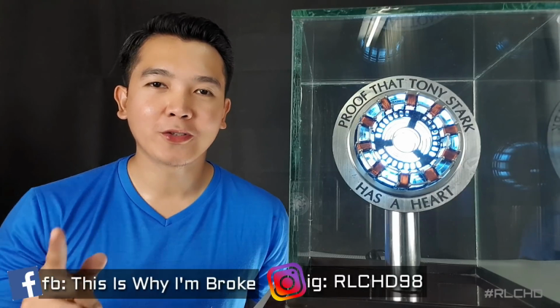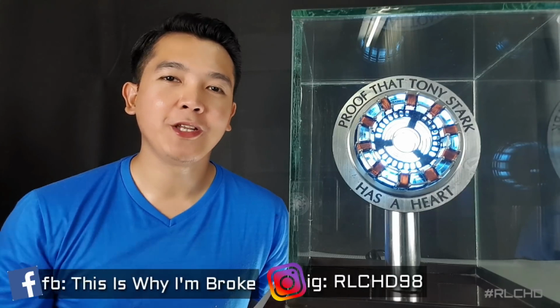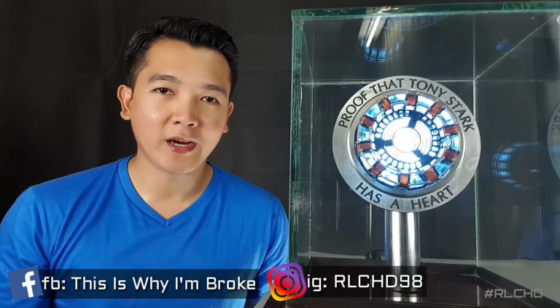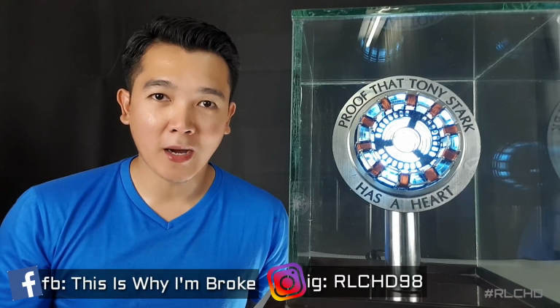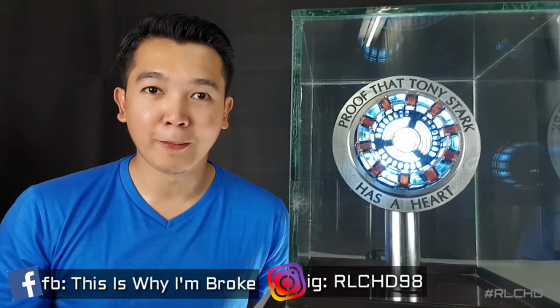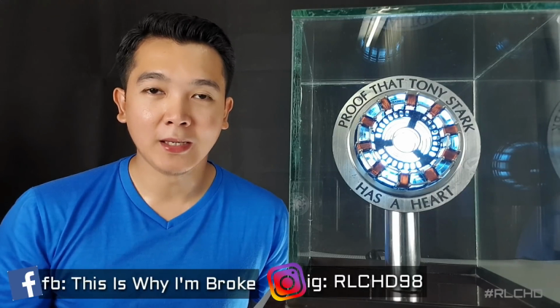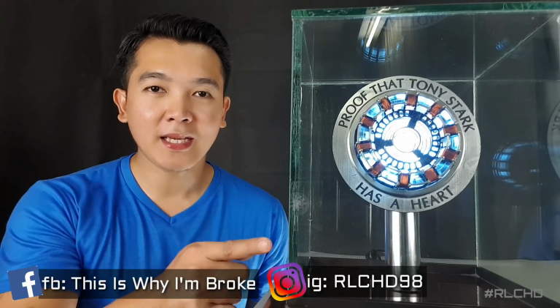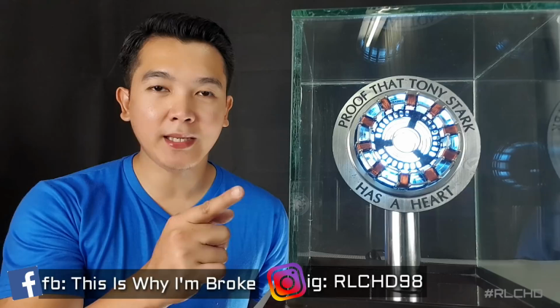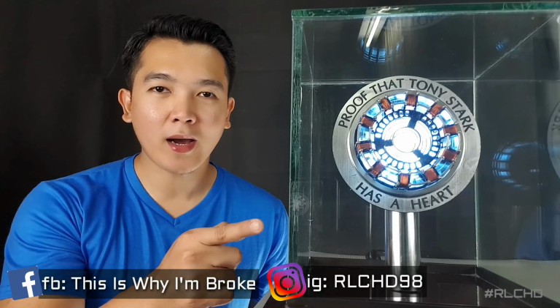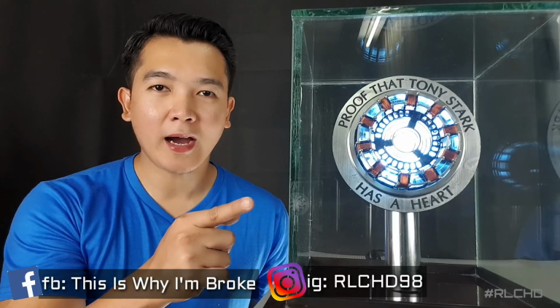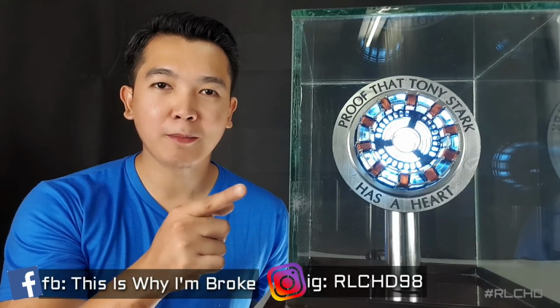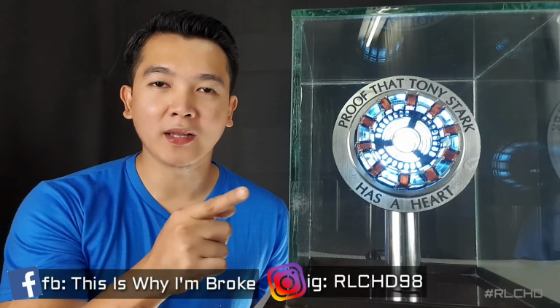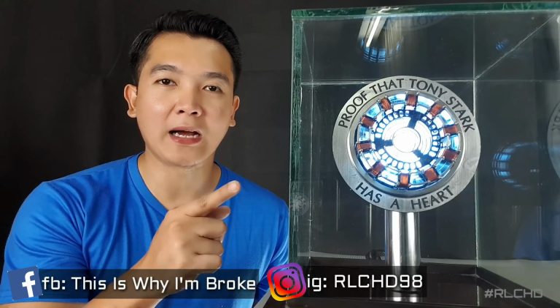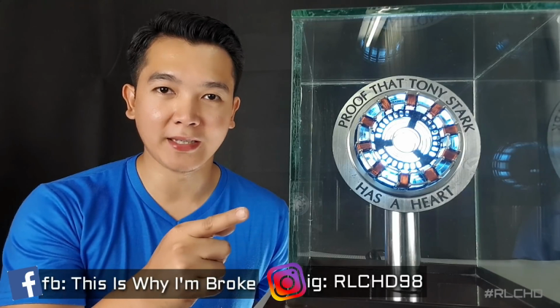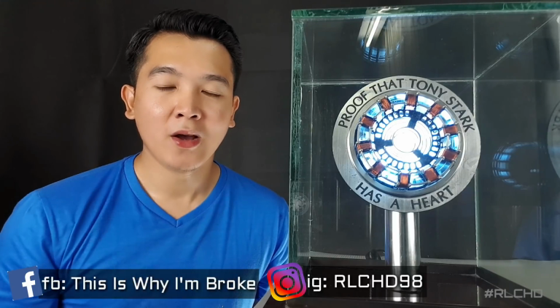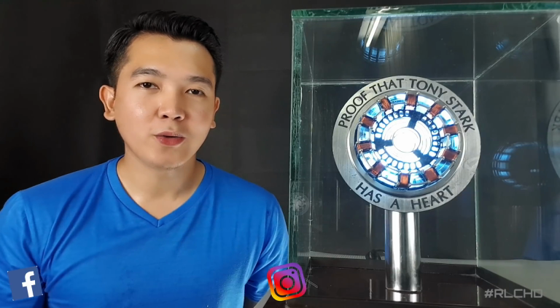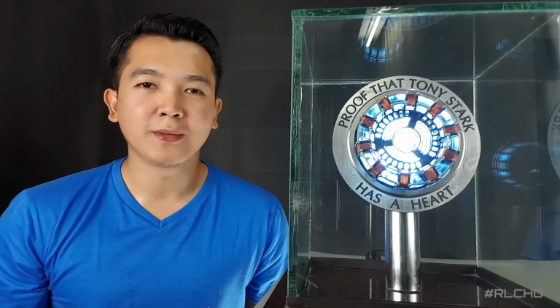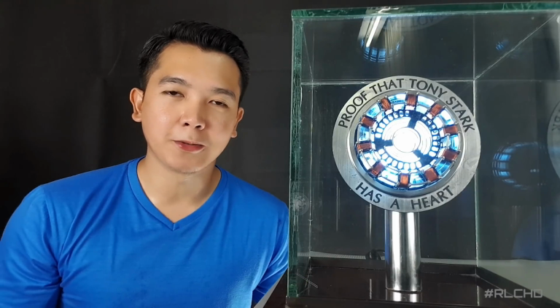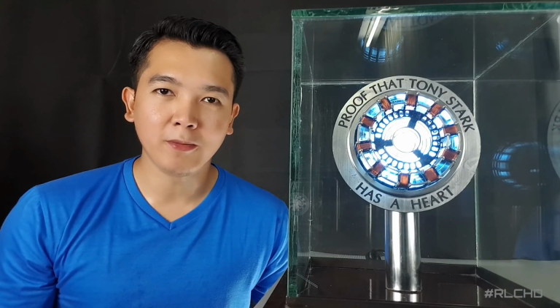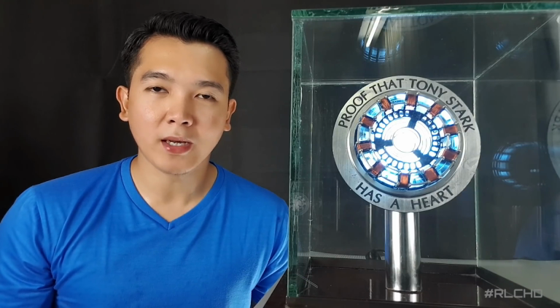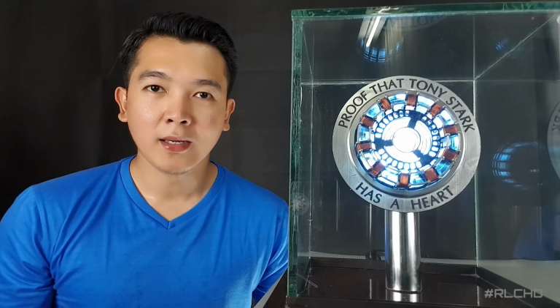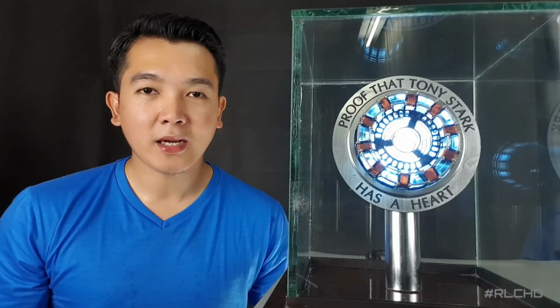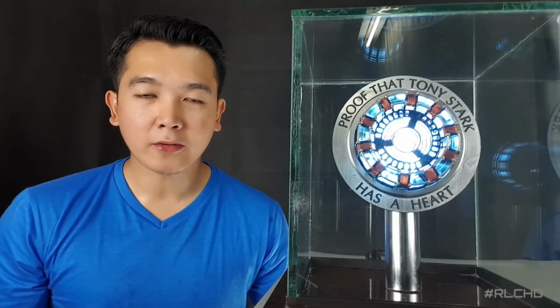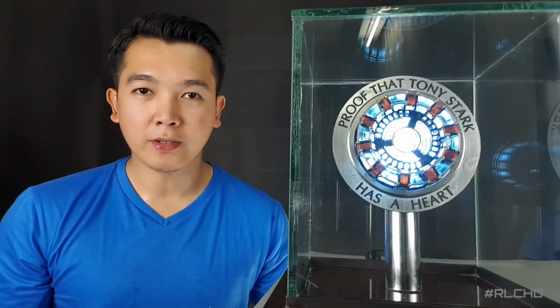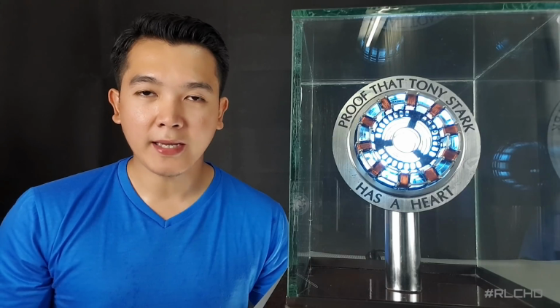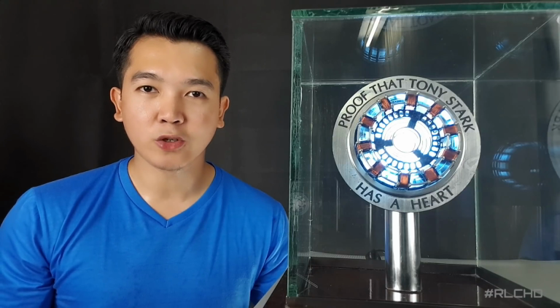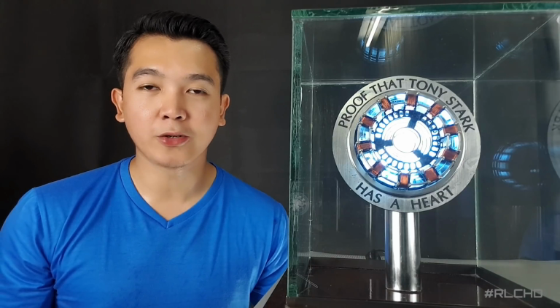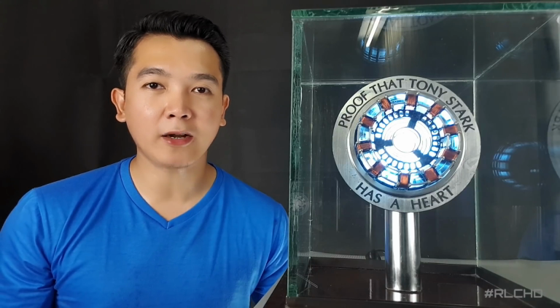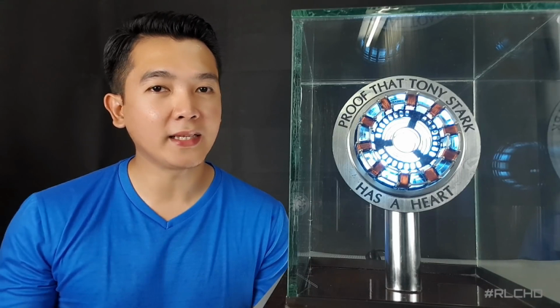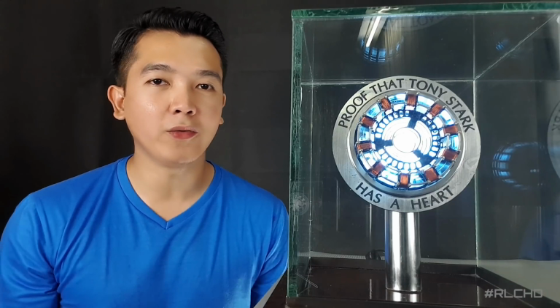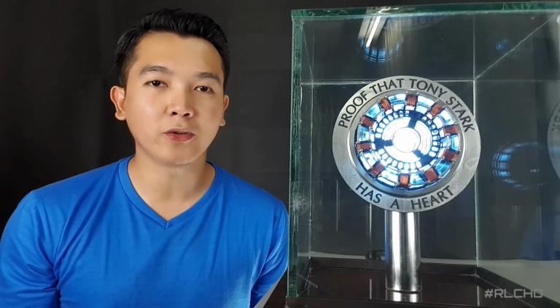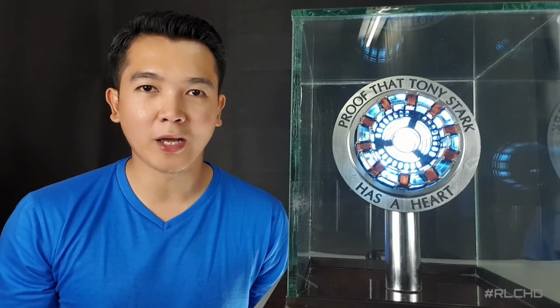For today's video, we are gonna unbox and build this DIY Iron Man Mark I arc reactor kit. Also, it's Christmas season, so we'll be giving away this arc reactor that you see right here. So make sure to stick around until the end of the video to find out how.